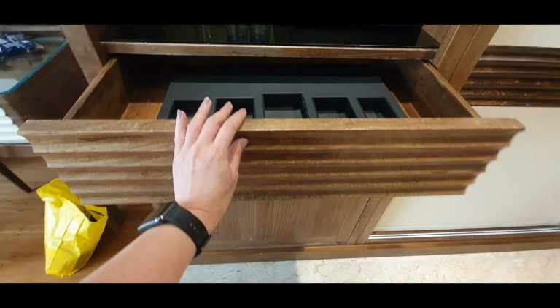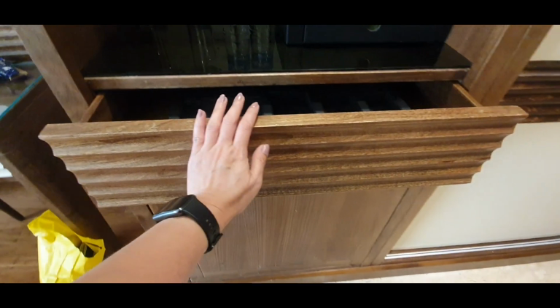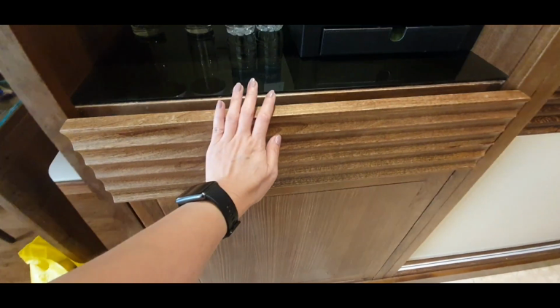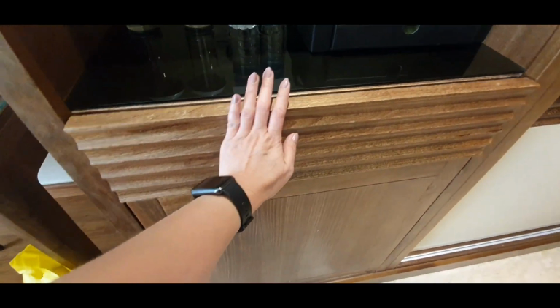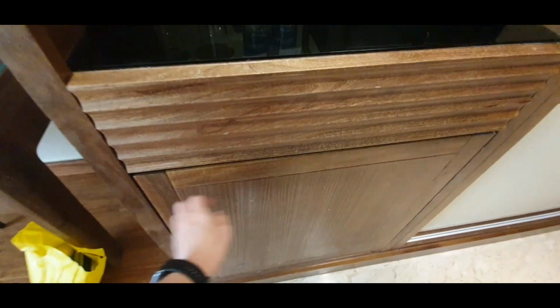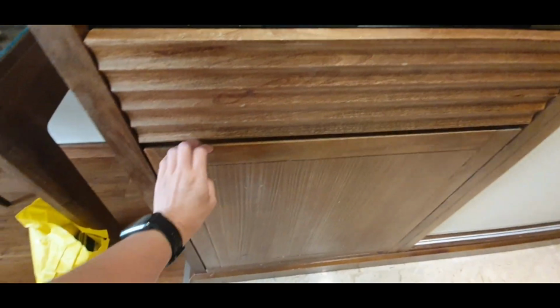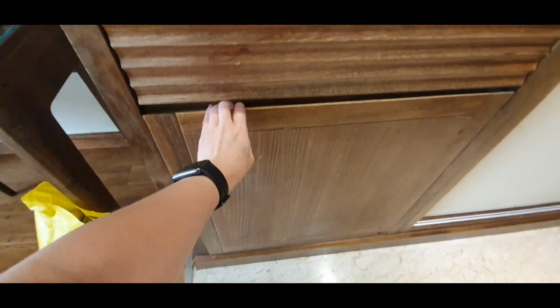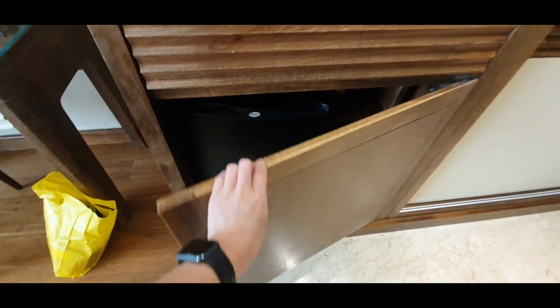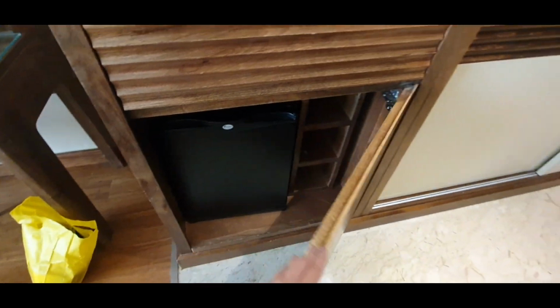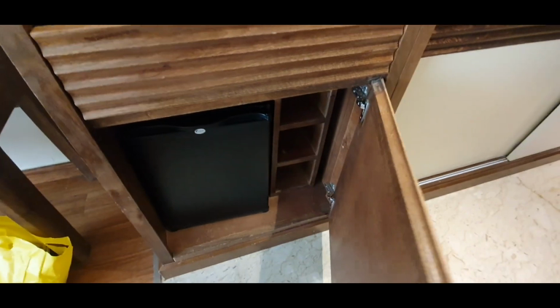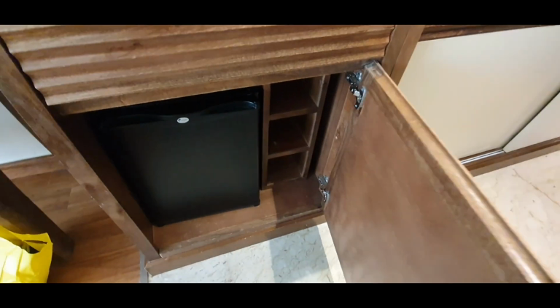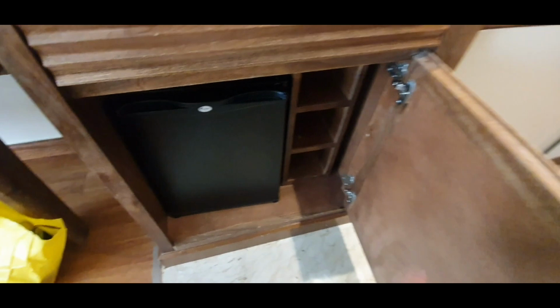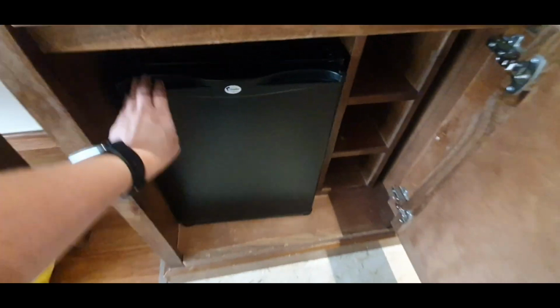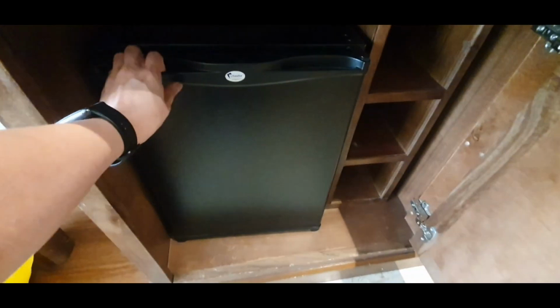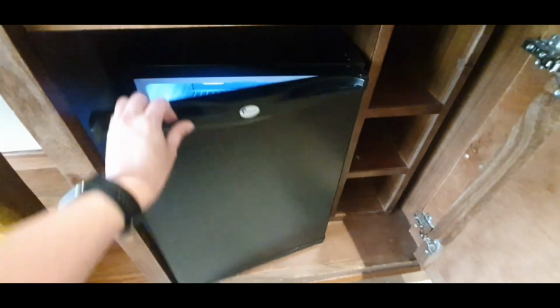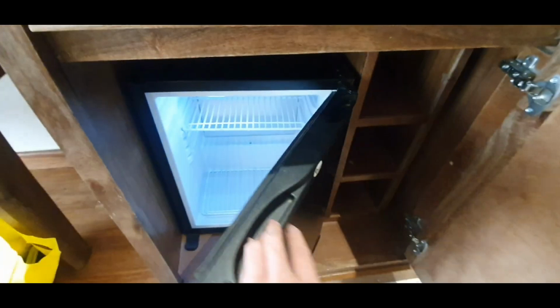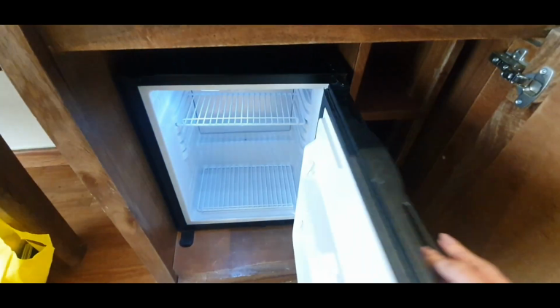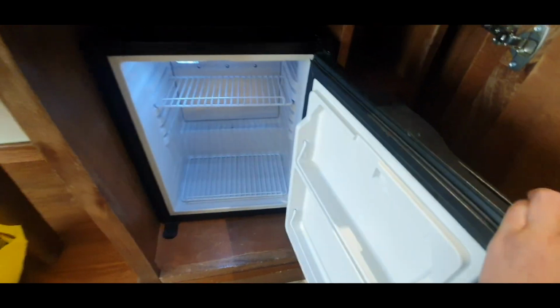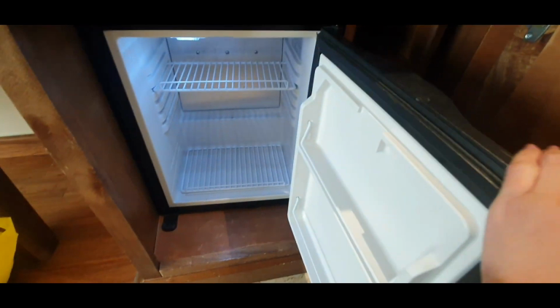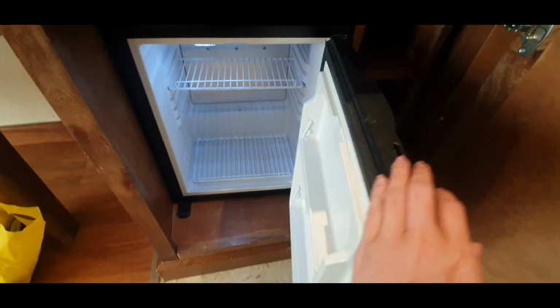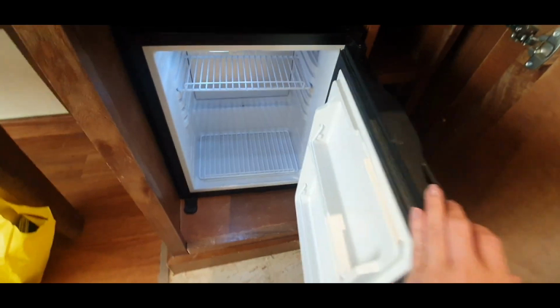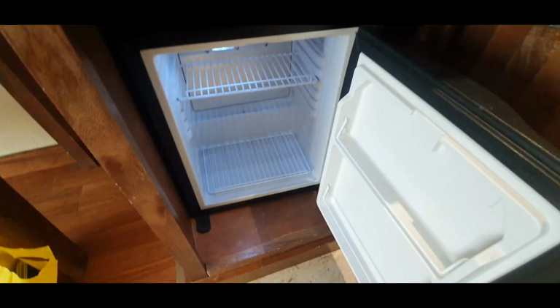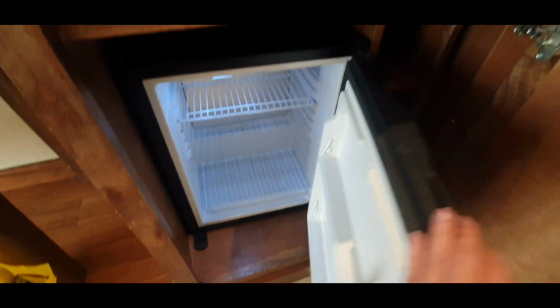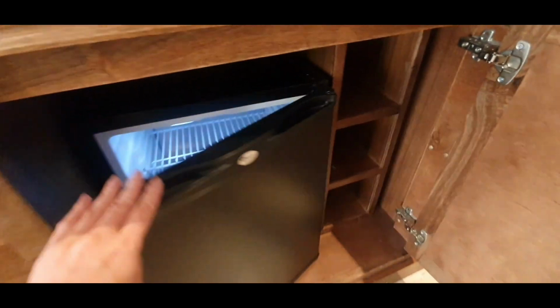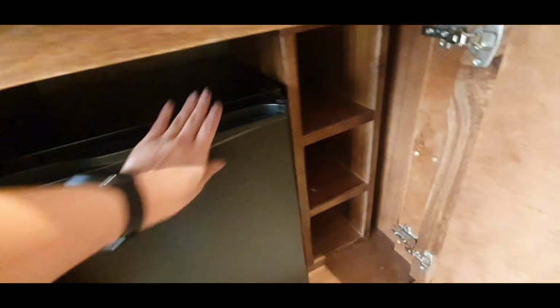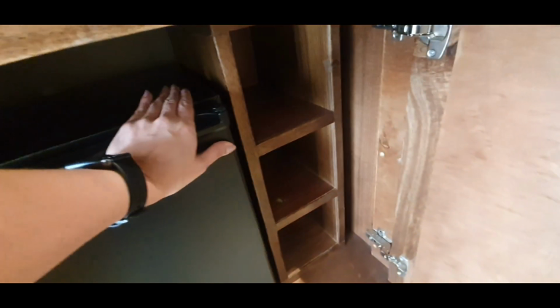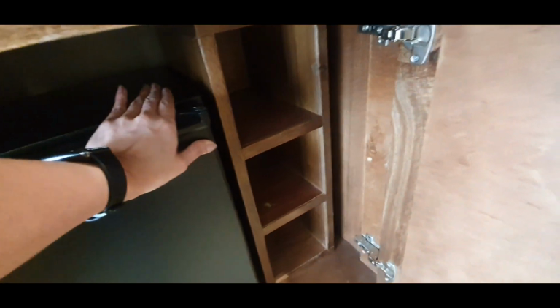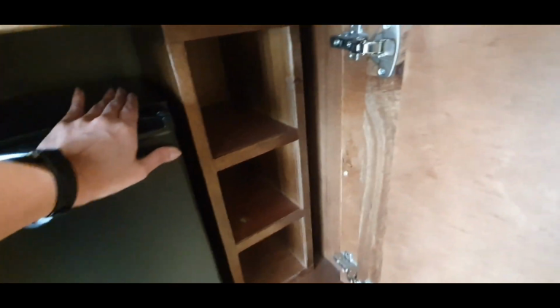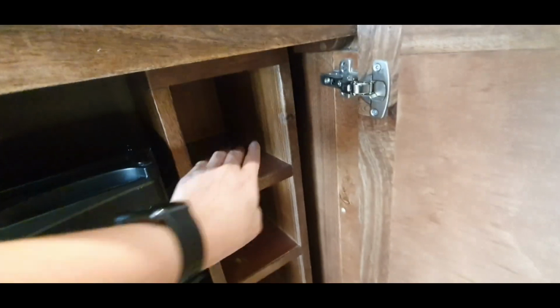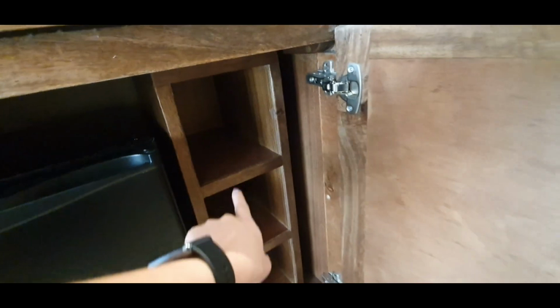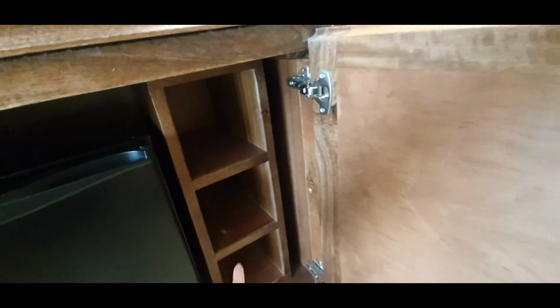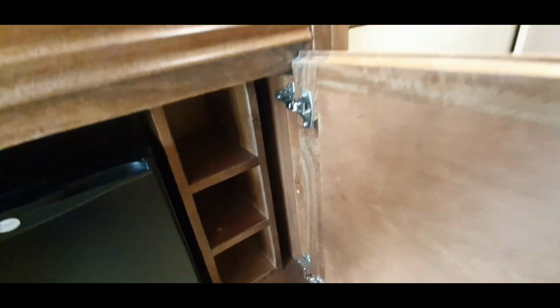There's a drawer over there which I didn't use, and under that is the mini fridge. I just stayed here for two nights so I really didn't use the fridge at all.